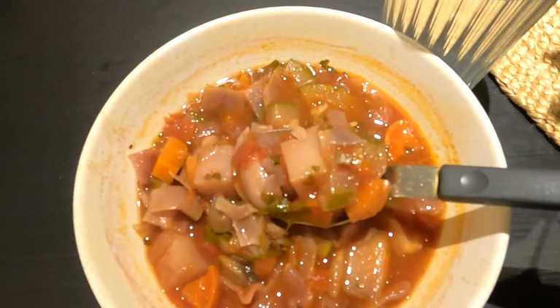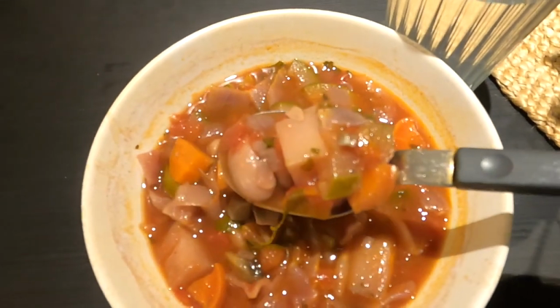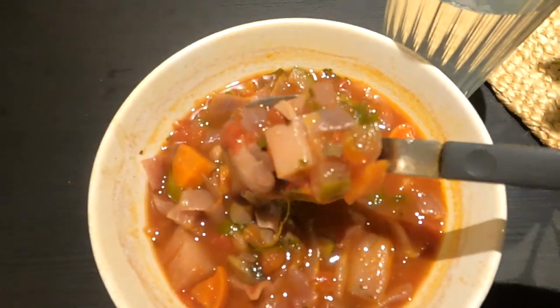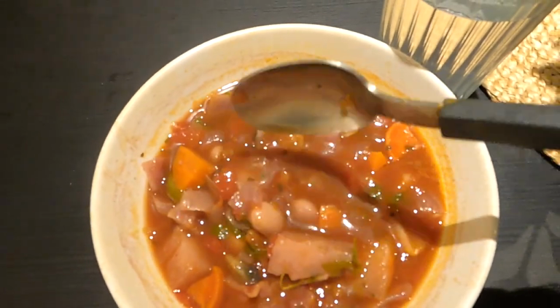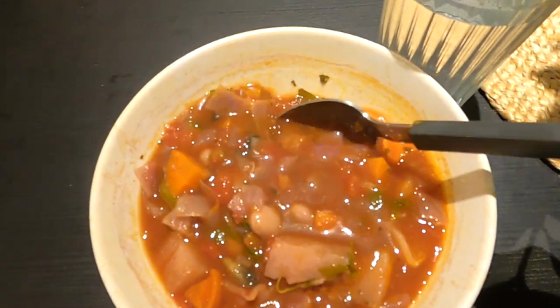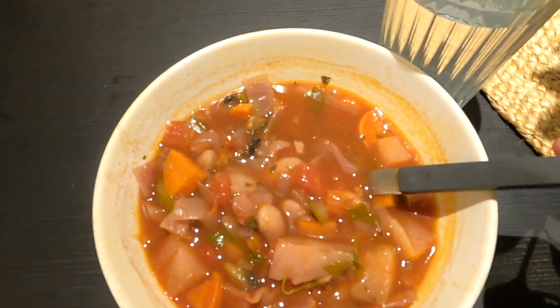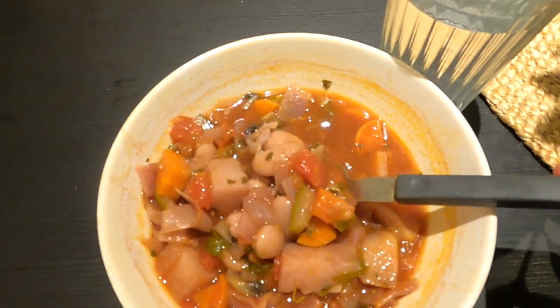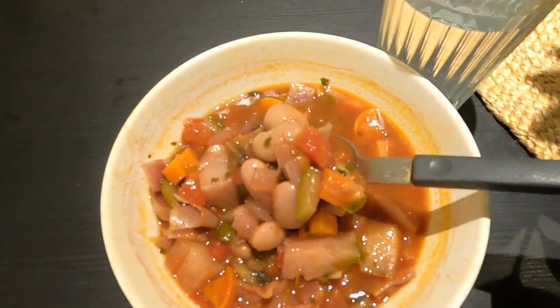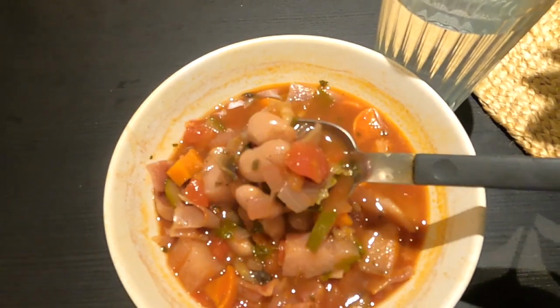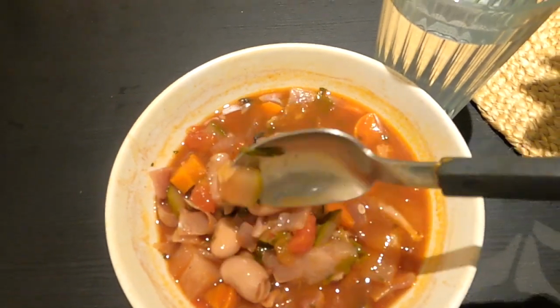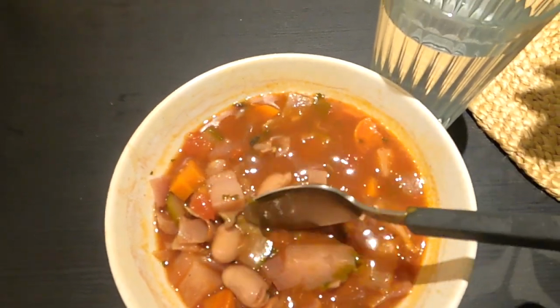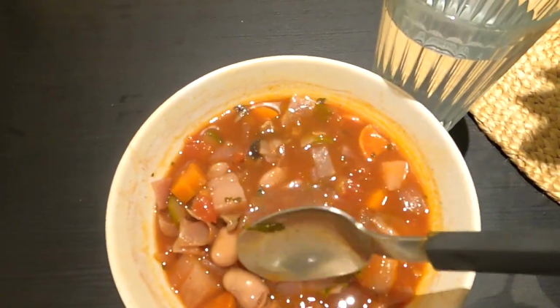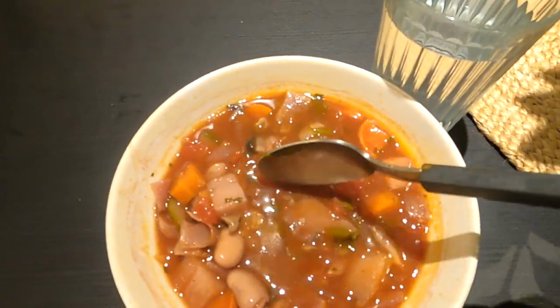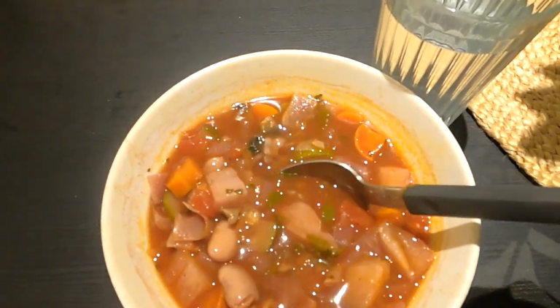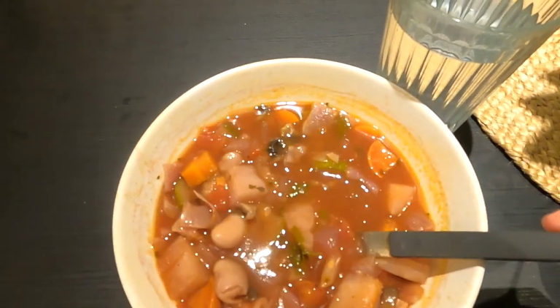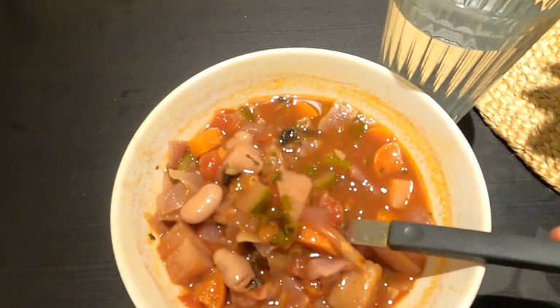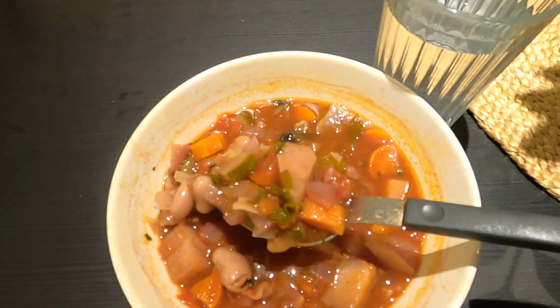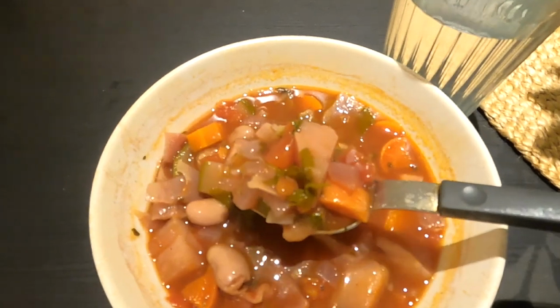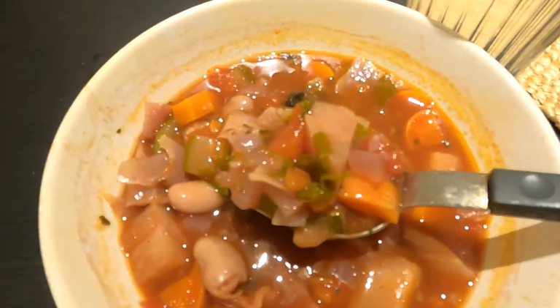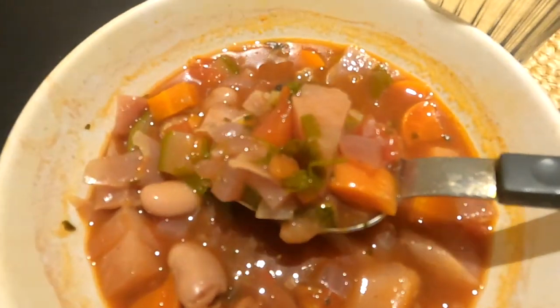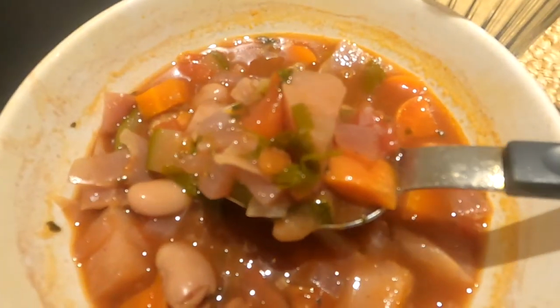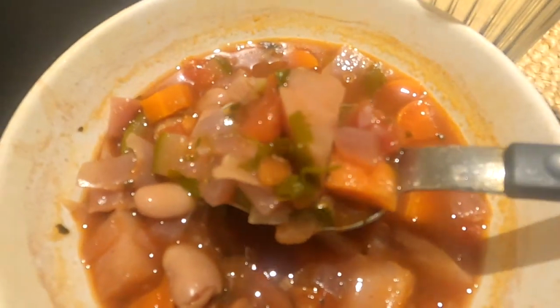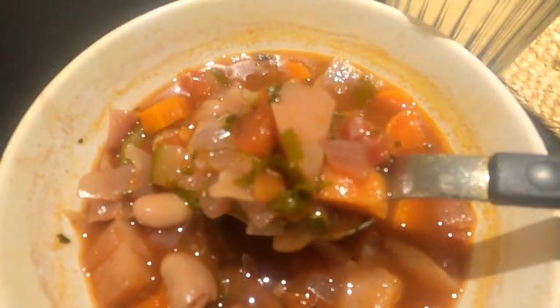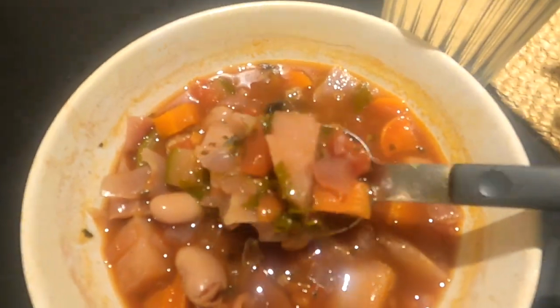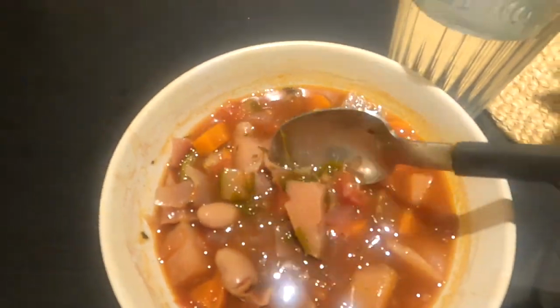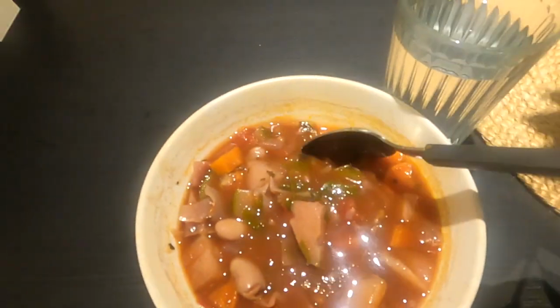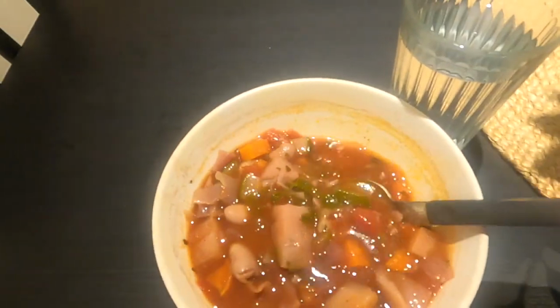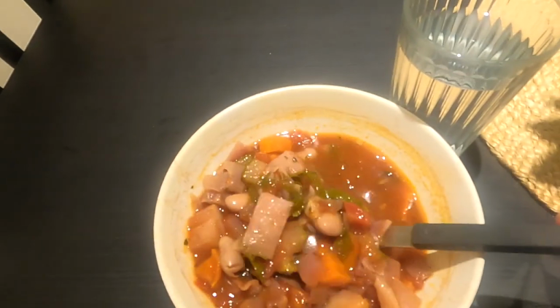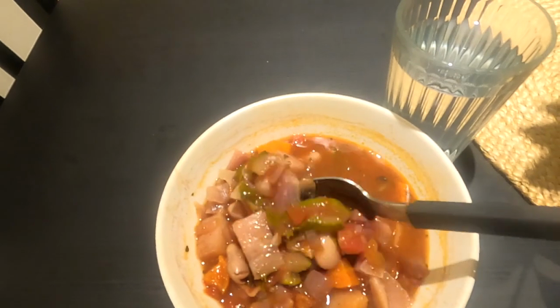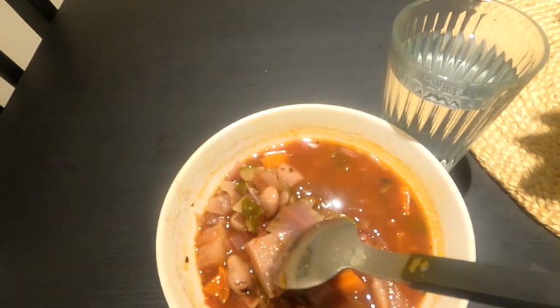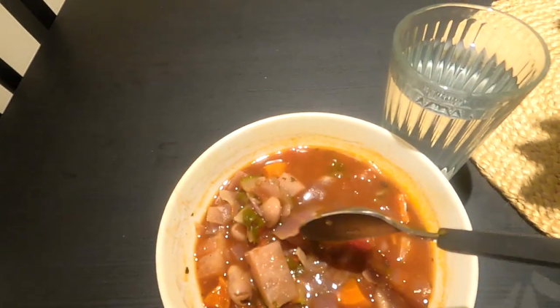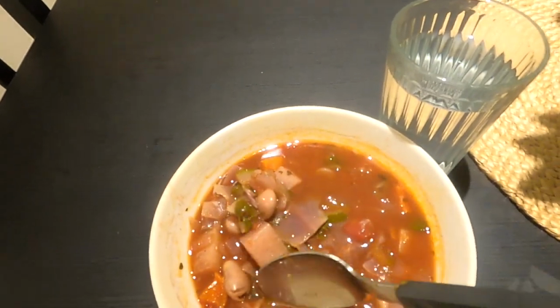Today I didn't do any cooking because I actually had some leftovers. For dinner, I had minestrone soup. This is one of my favourite things to eat. It's my mum's recipe and it's really like having a hug in a bowl.